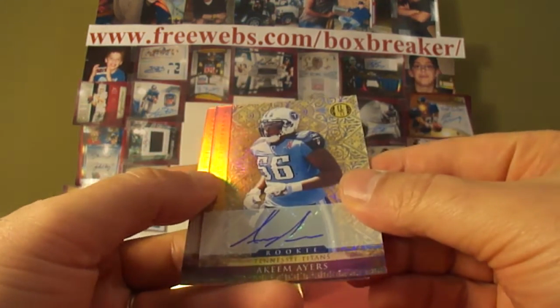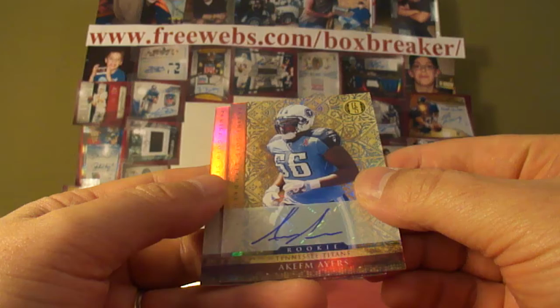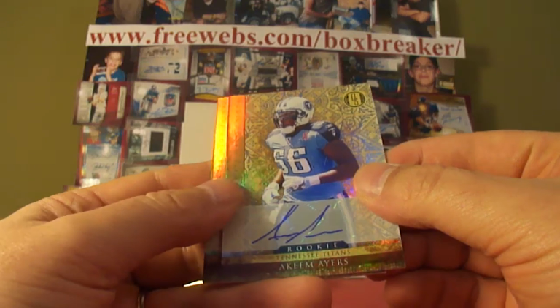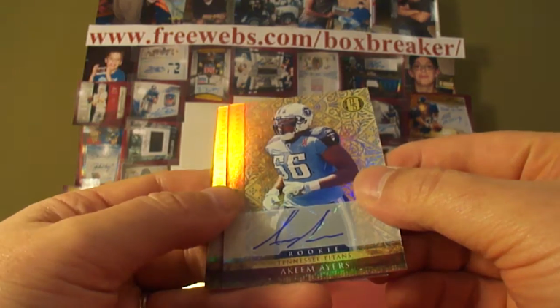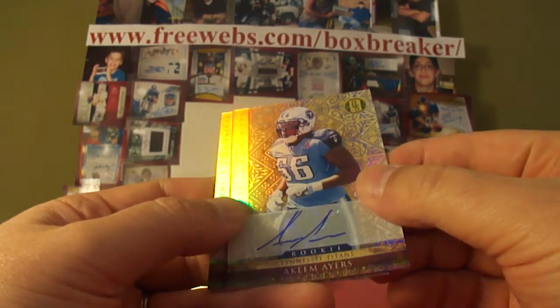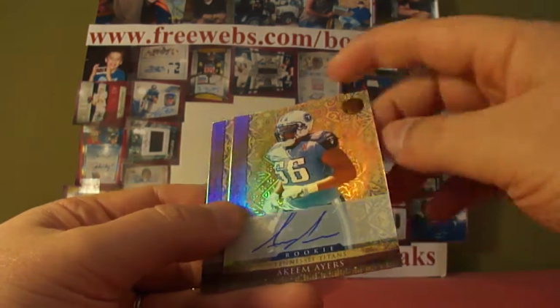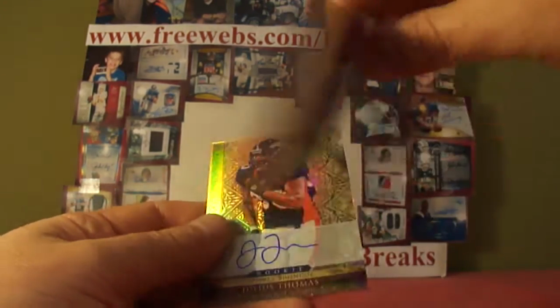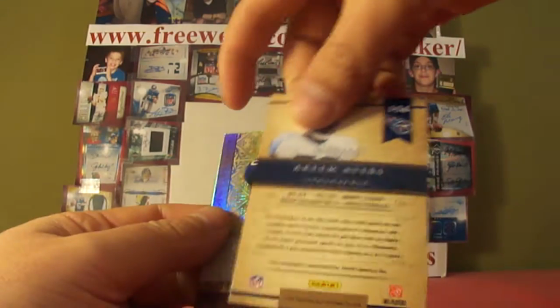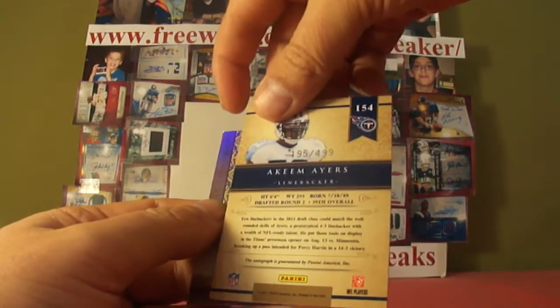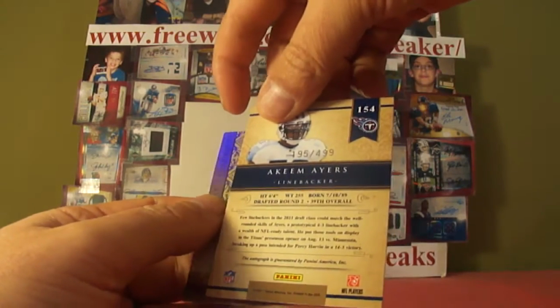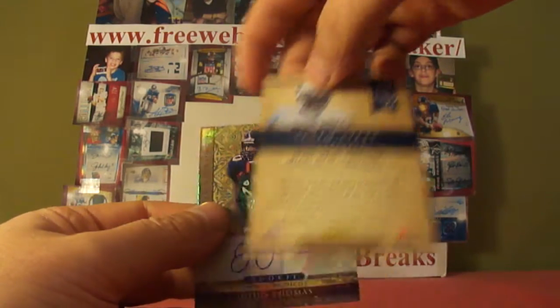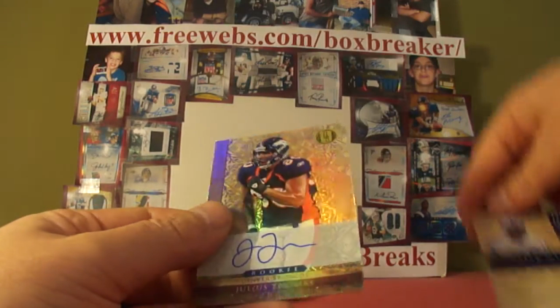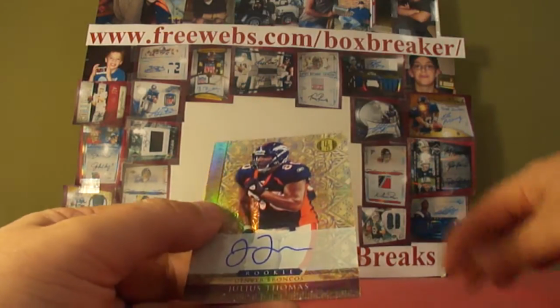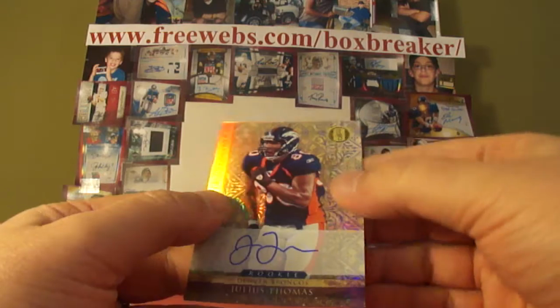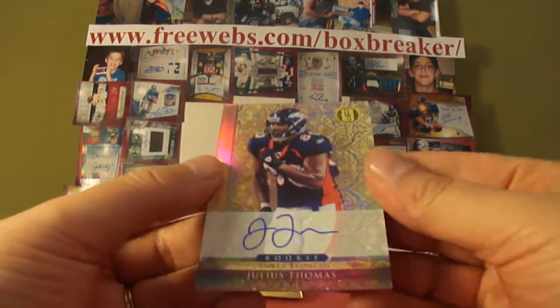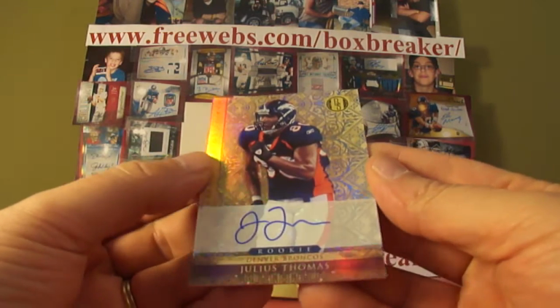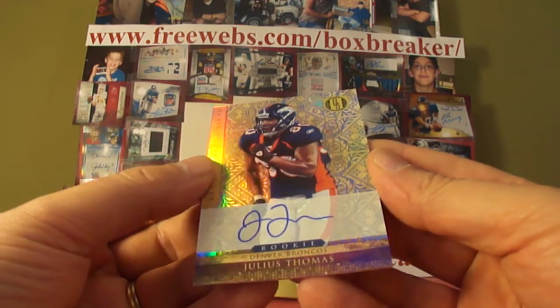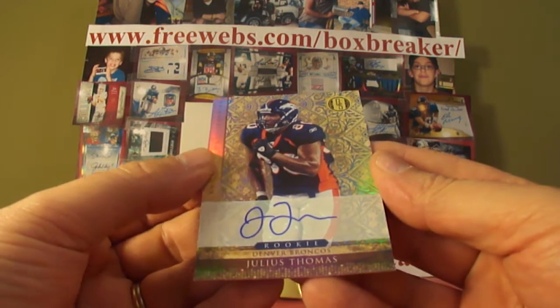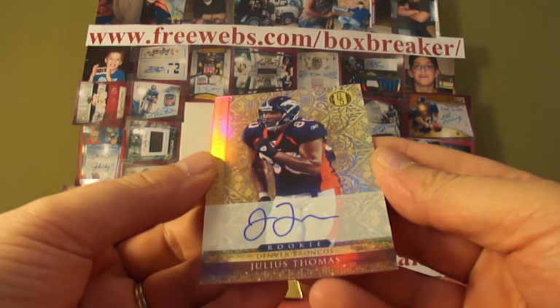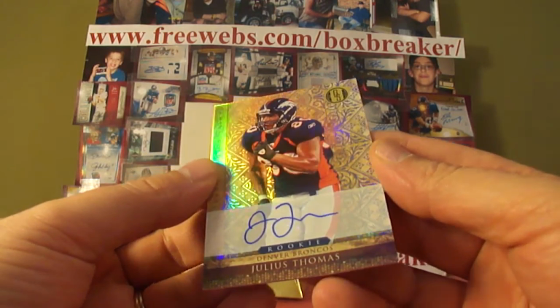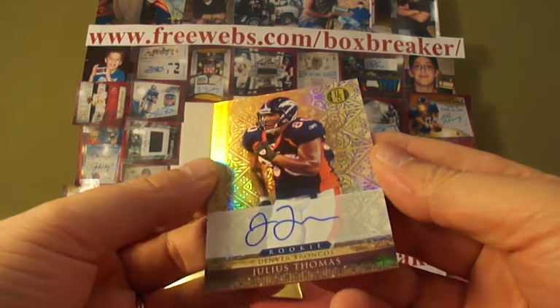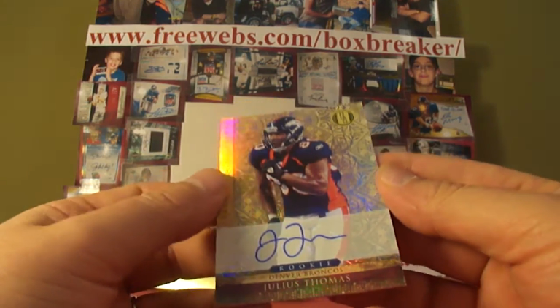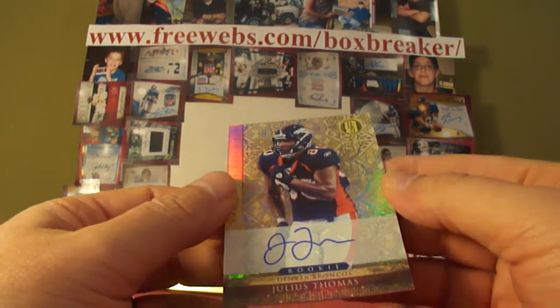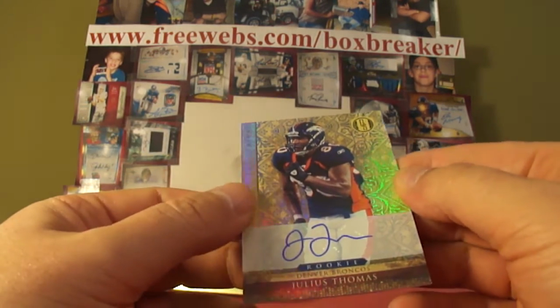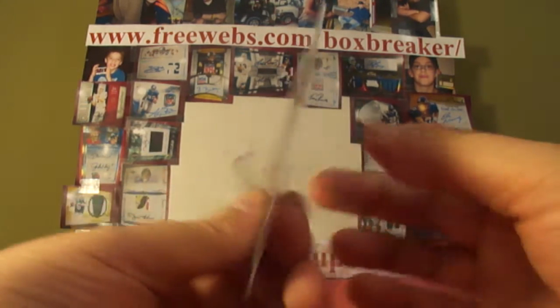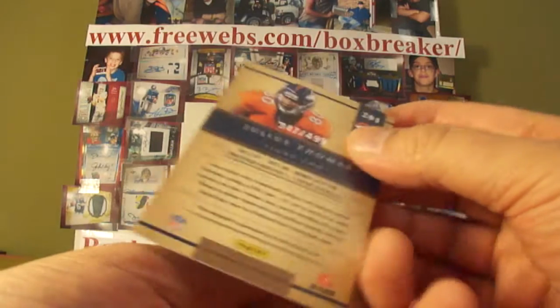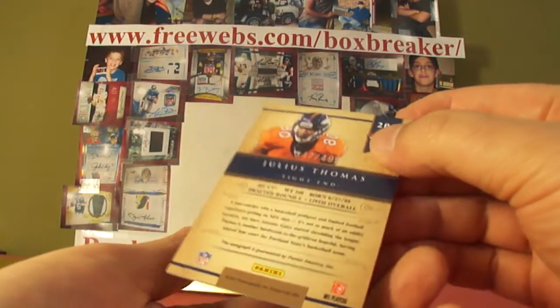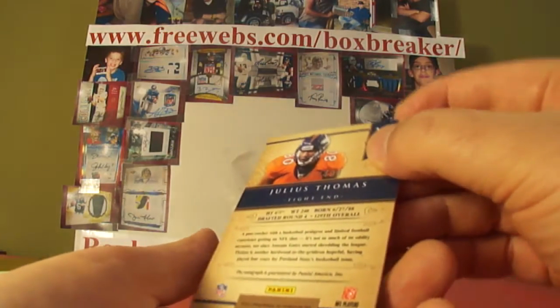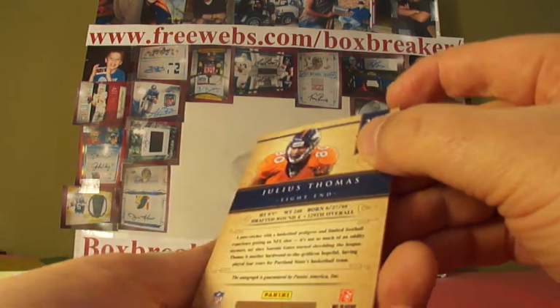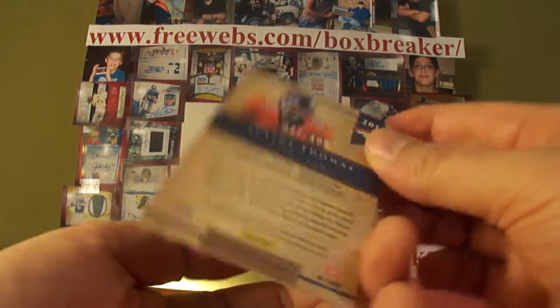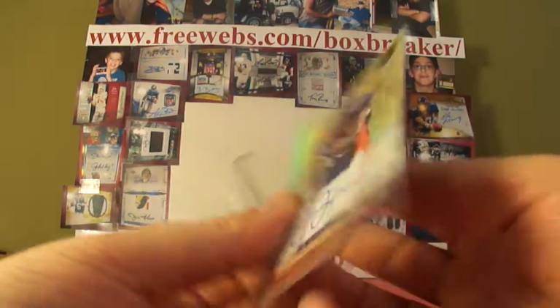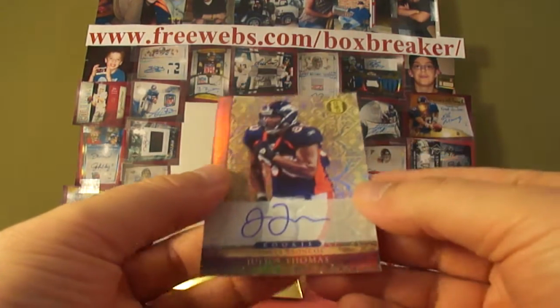Akeem Ayers, Rookie Auto for the Titans — that's Dean Tapp, out of 499. And we finish up with a Julius Thomas, Rookie Auto for the Broncos — EMT in Hawaii gets that one again, out of 499.